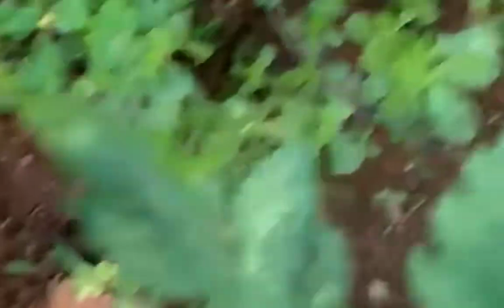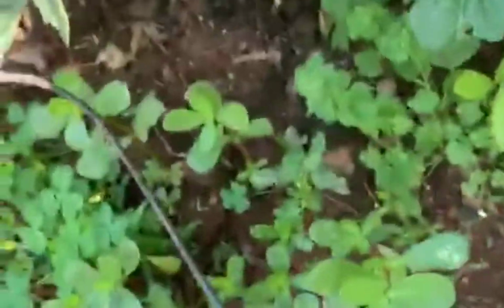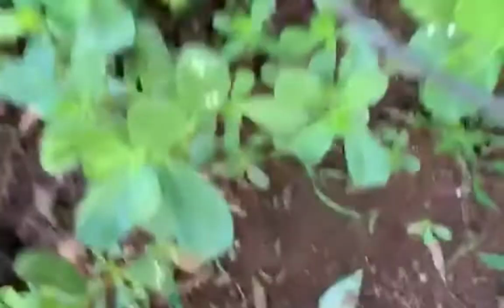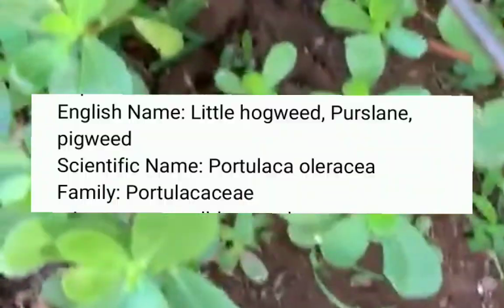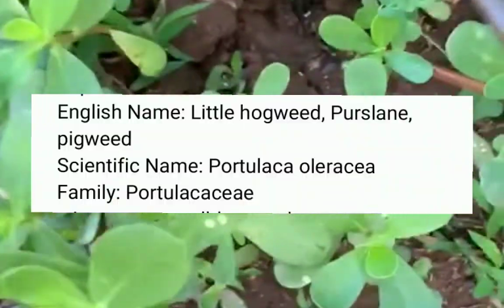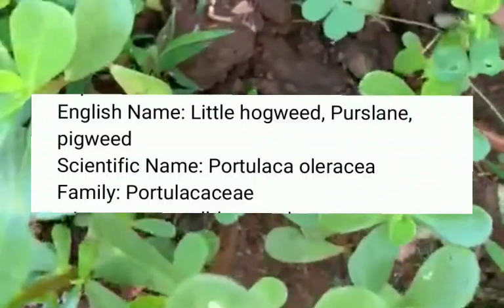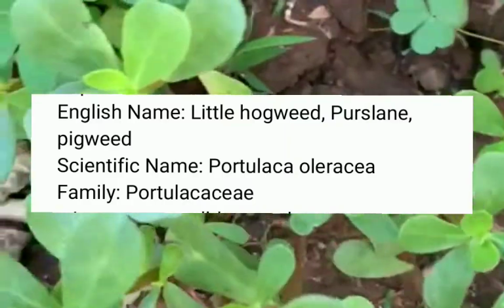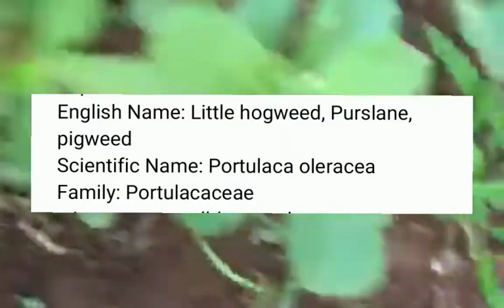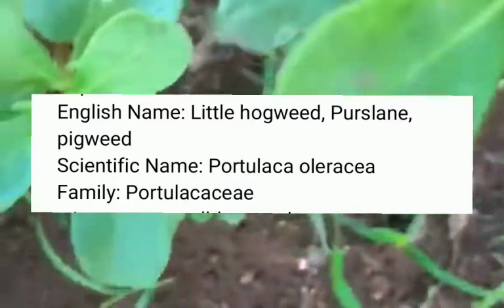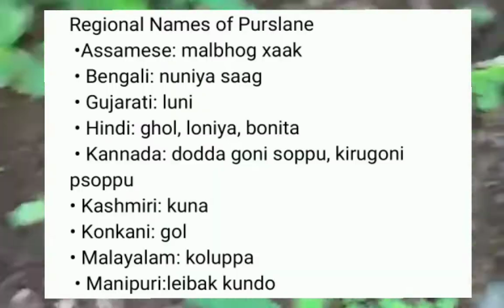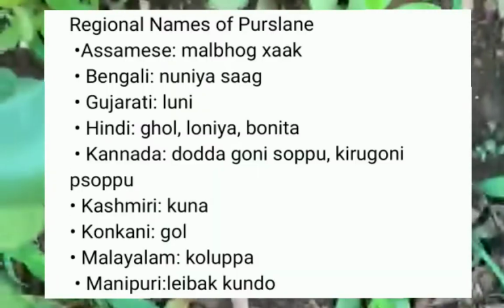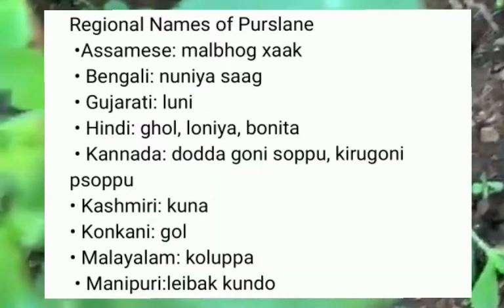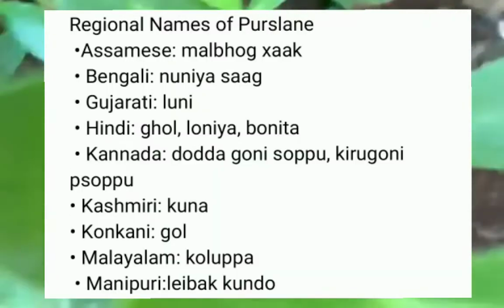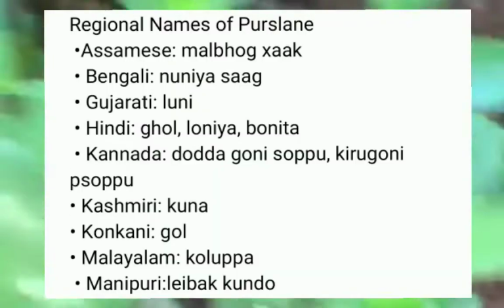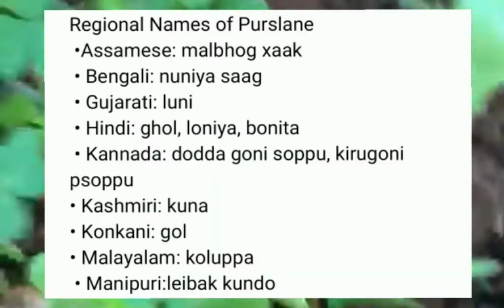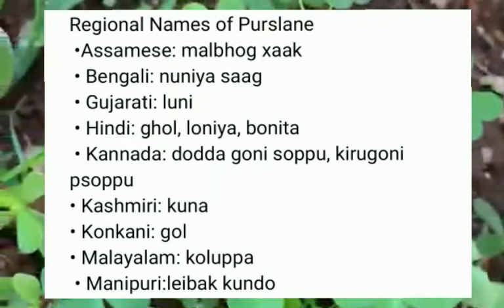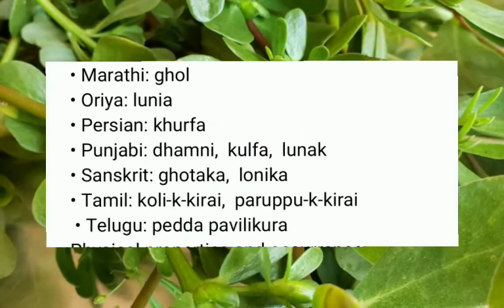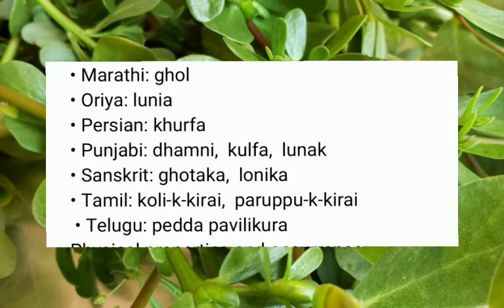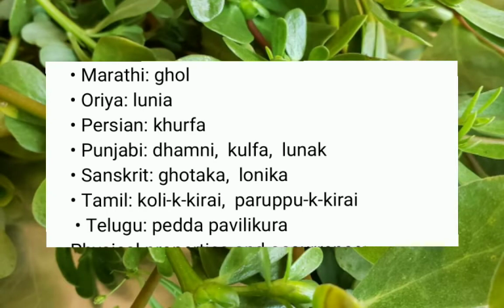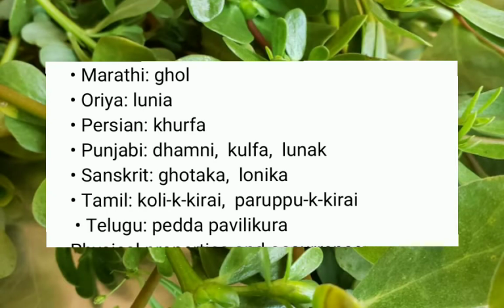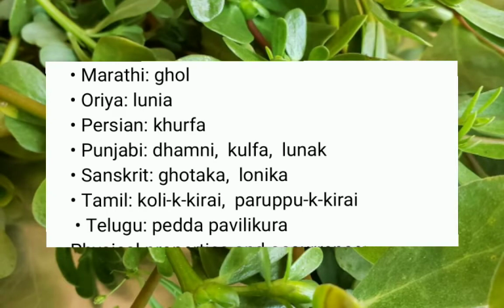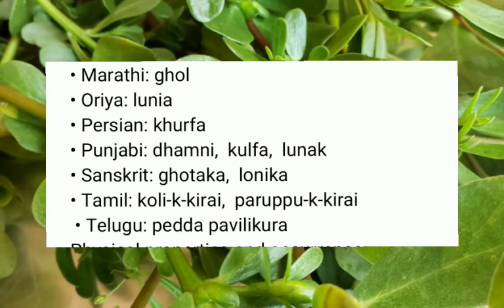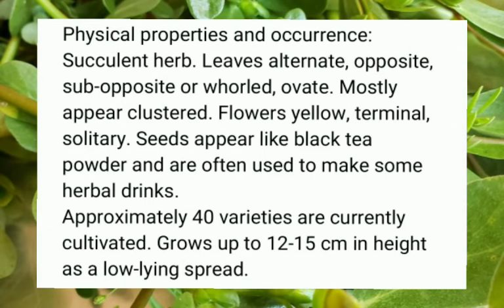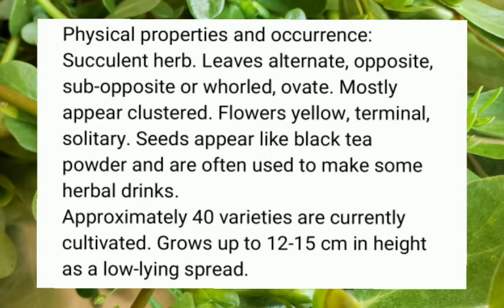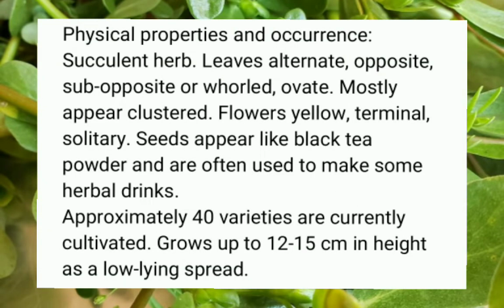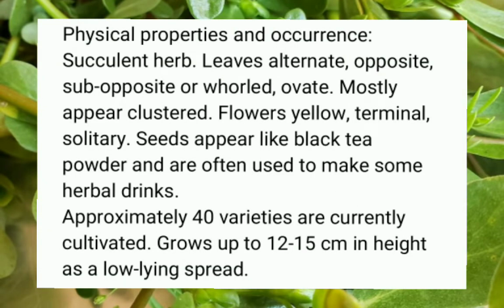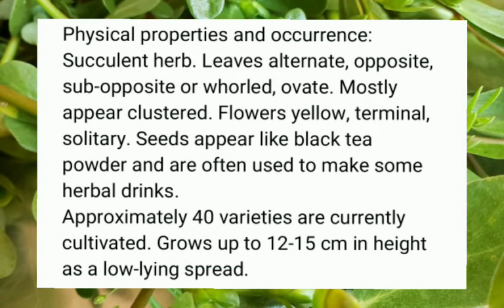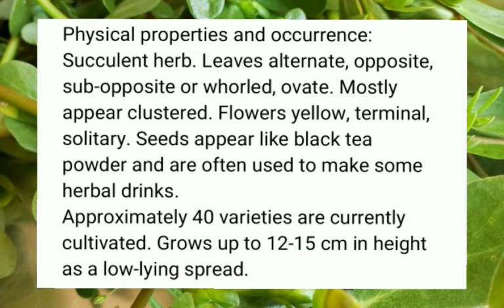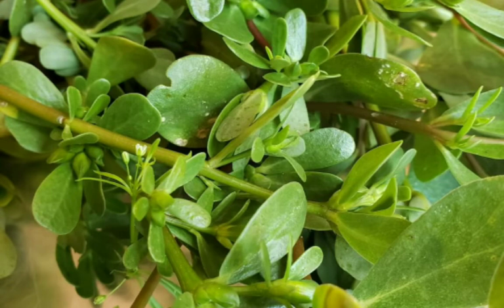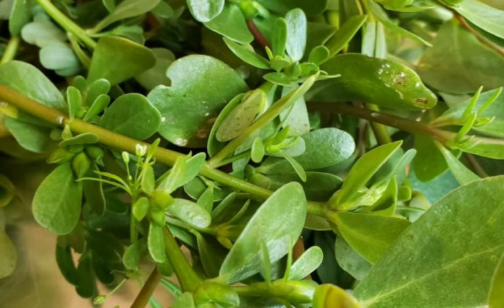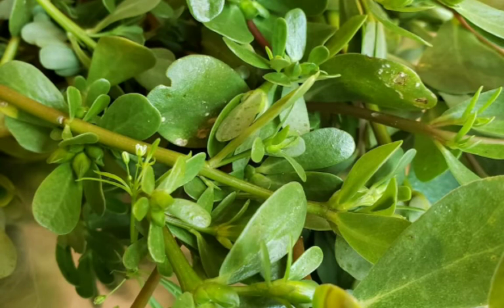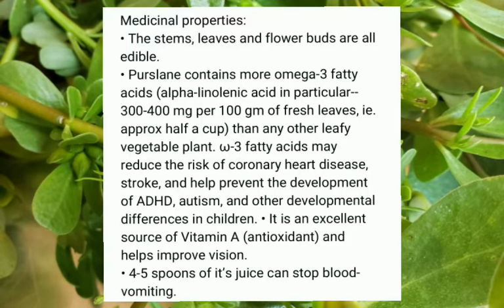Purslane is also known as hogweed or pigweed. Here are the regional names as used in India for you to follow. Purslane is a succulent plant — the stems, leaves, and flowers are all edible.